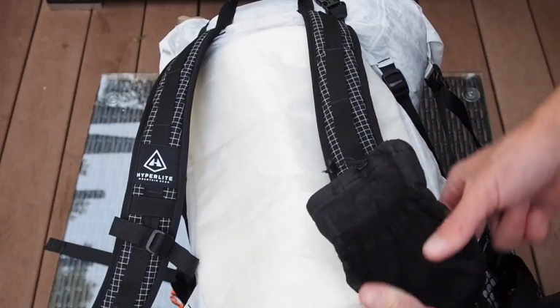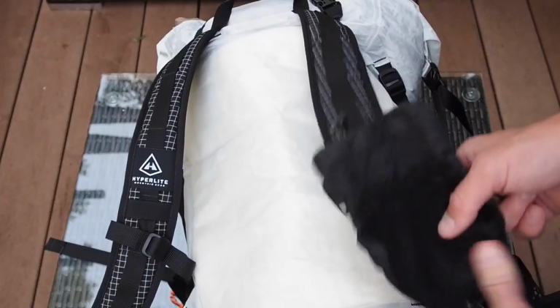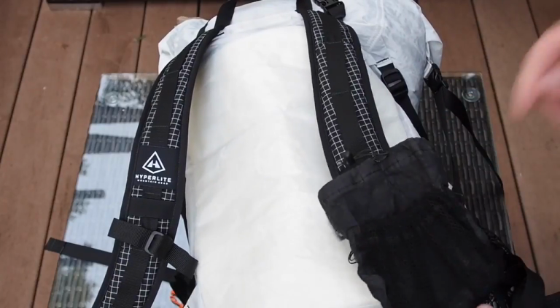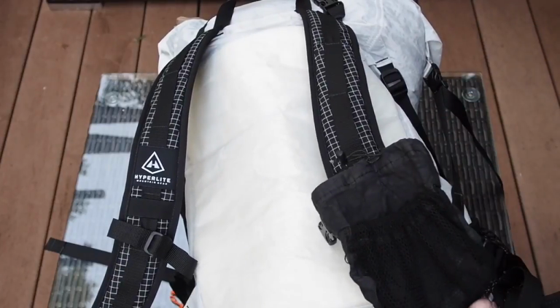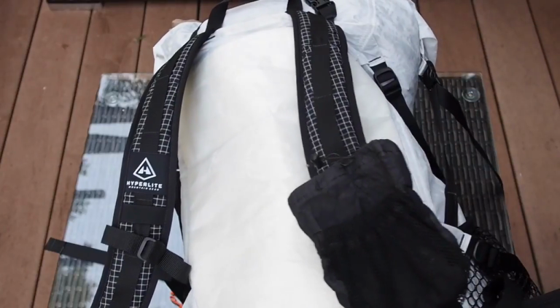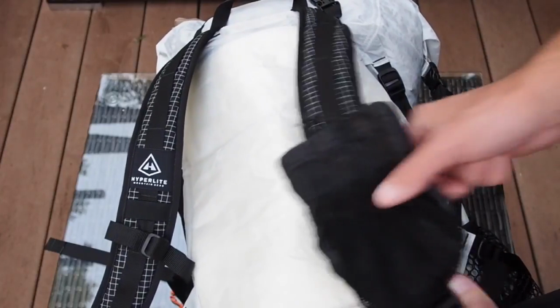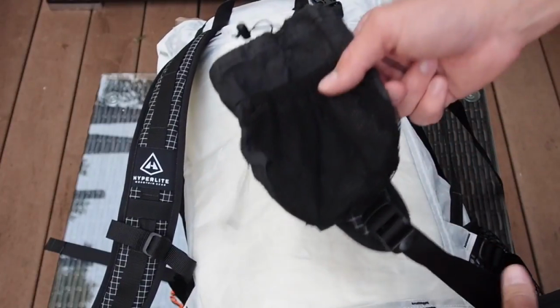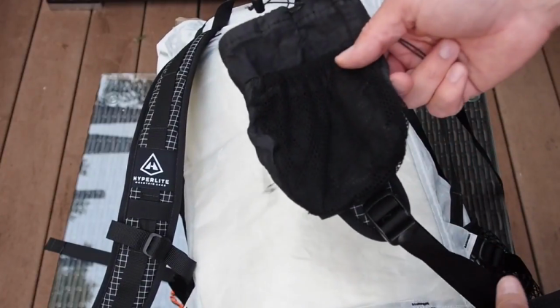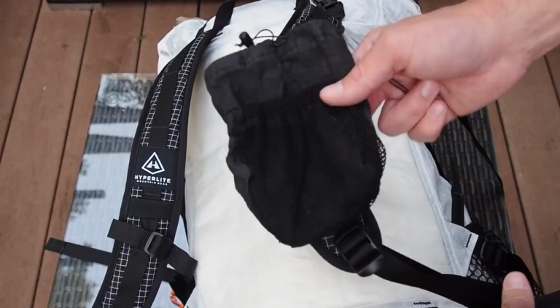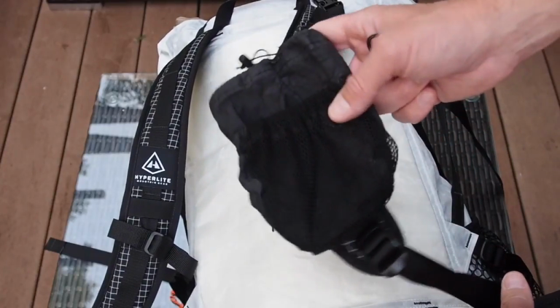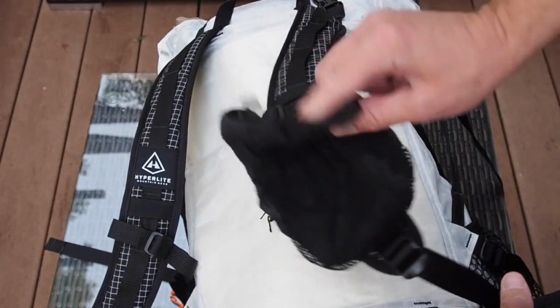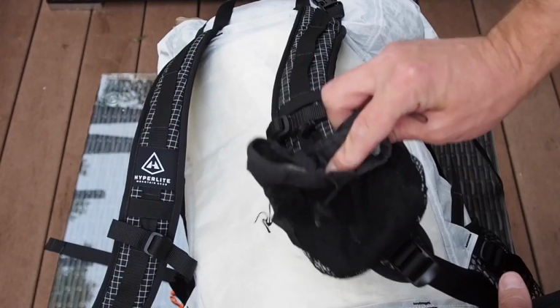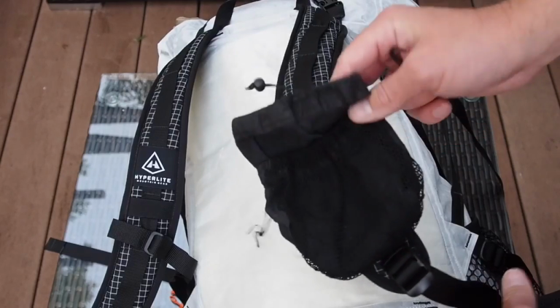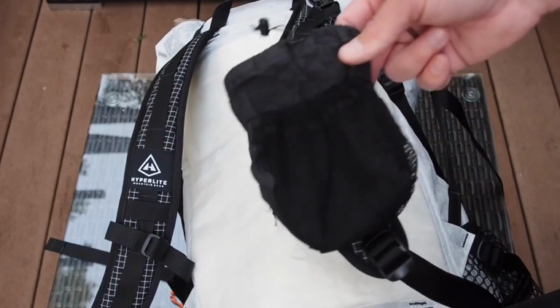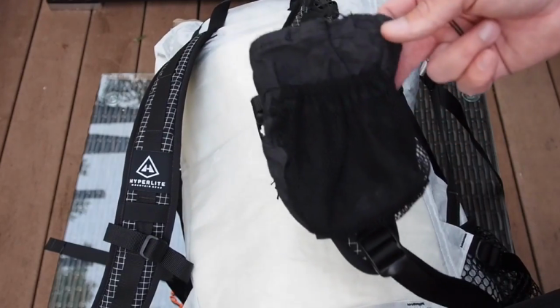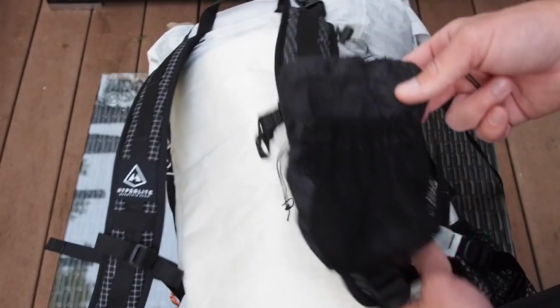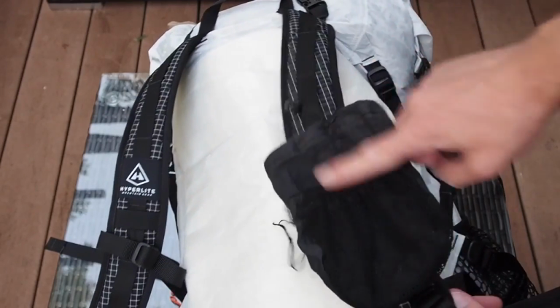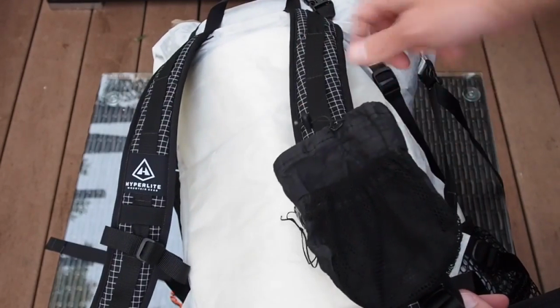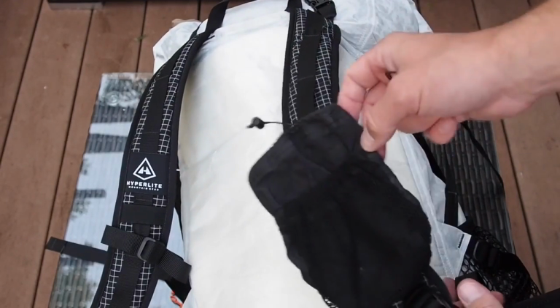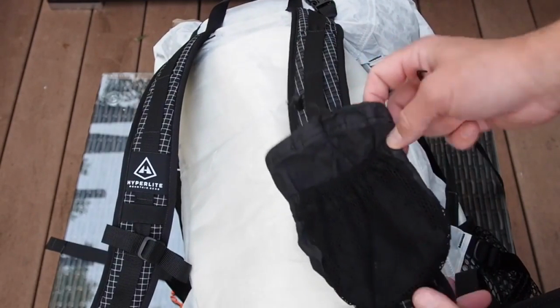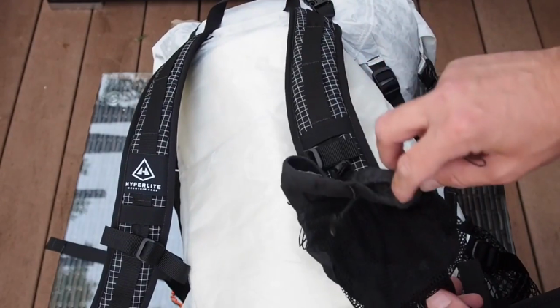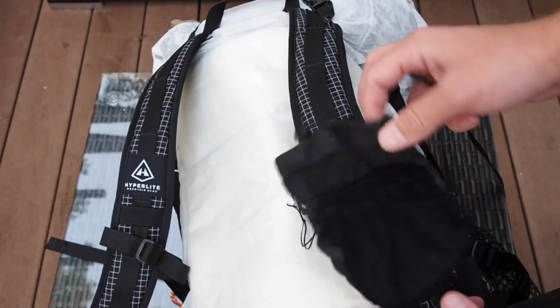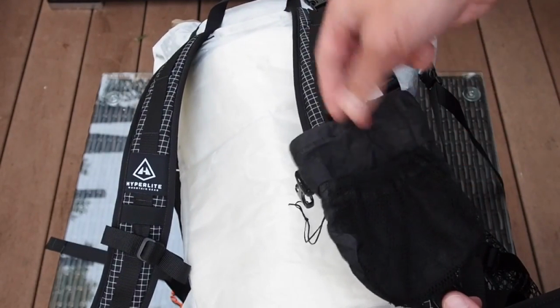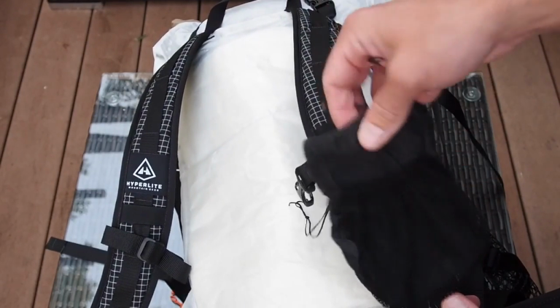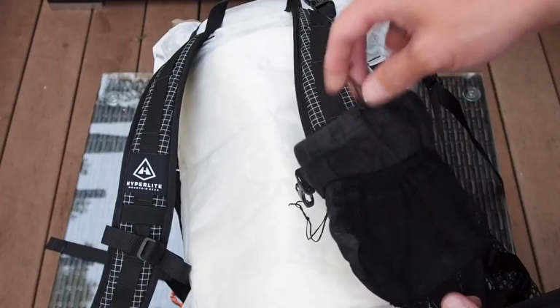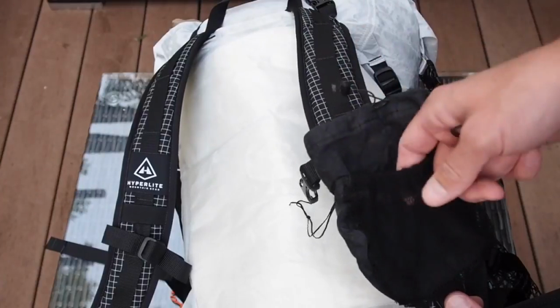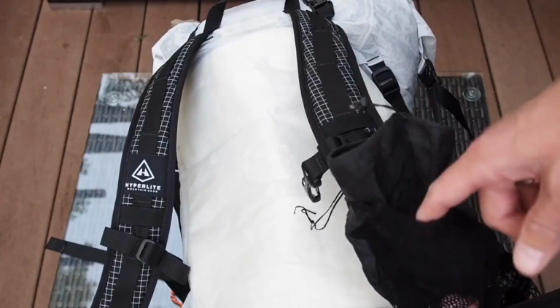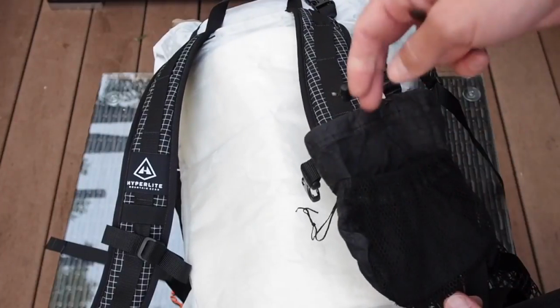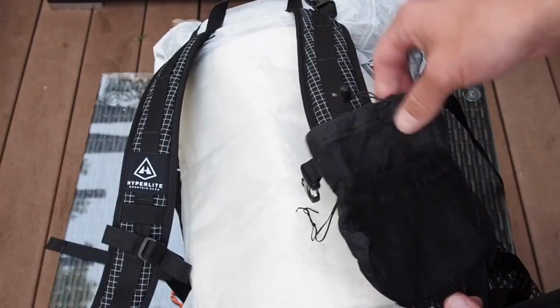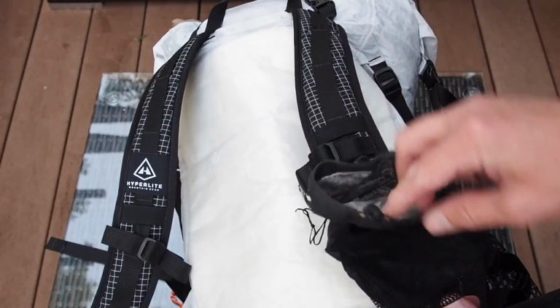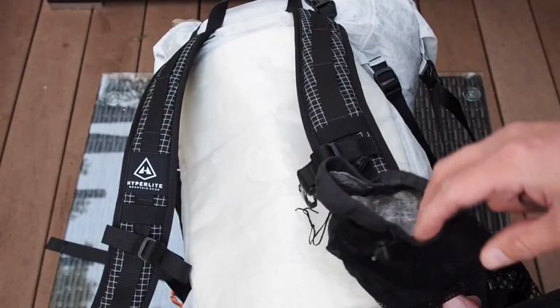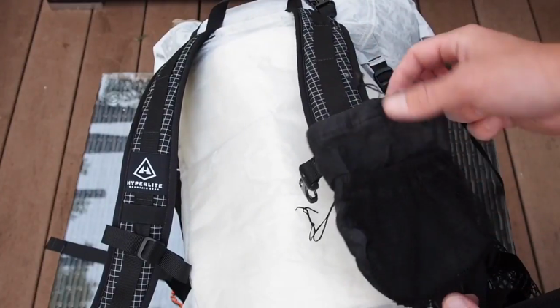What I'm doing is bringing my shoulder pouch that I had for my Arc Blast, and I put it on my shoulder strap for my Hyperlite Mountain Gear because I want to have an extra place to hold things — I might put my water bottle in here.